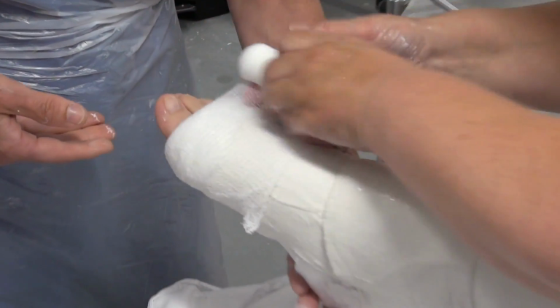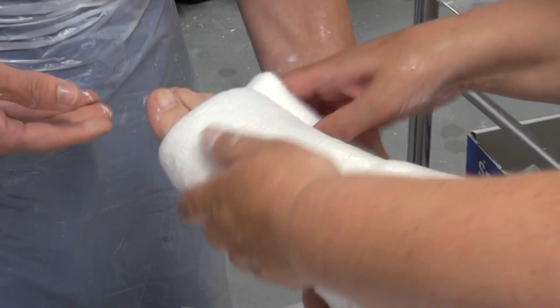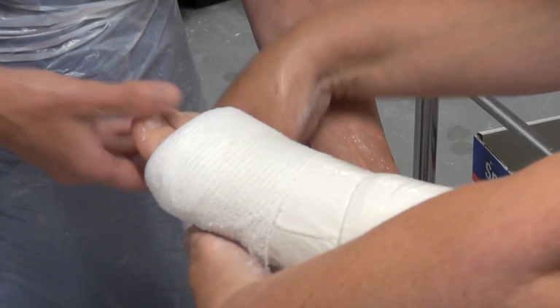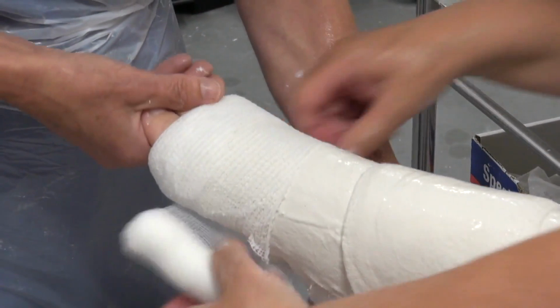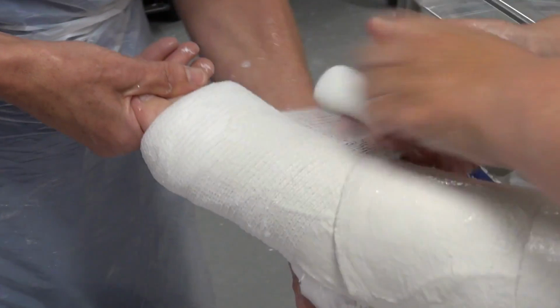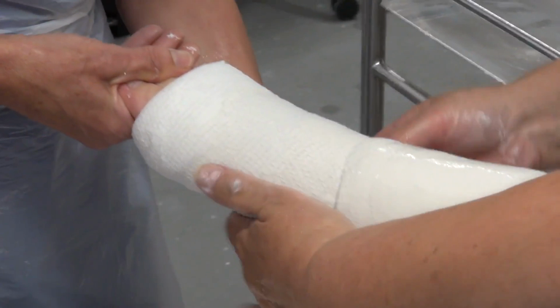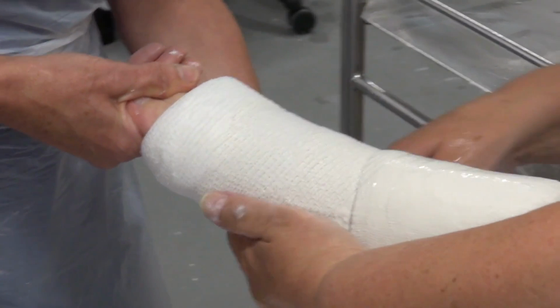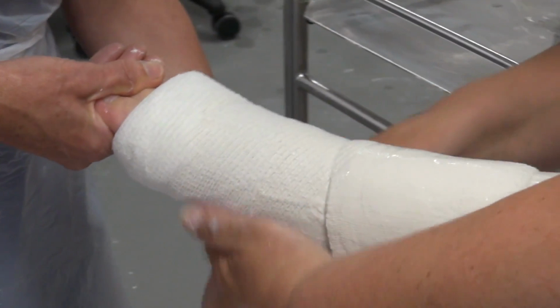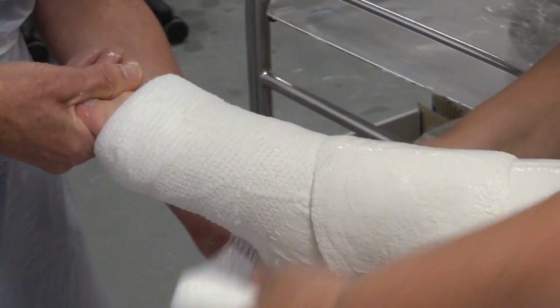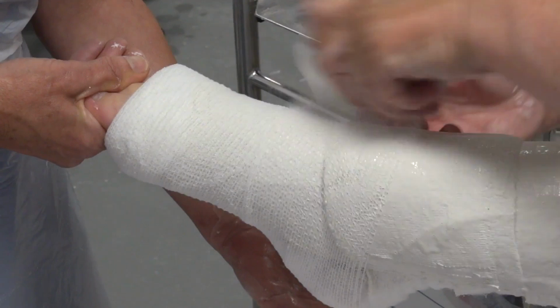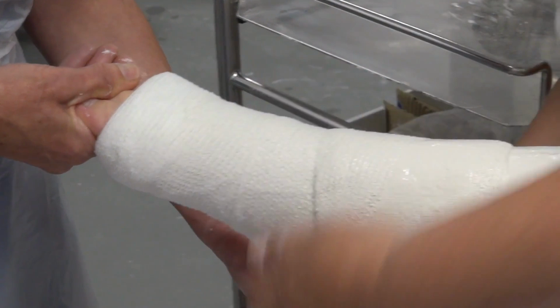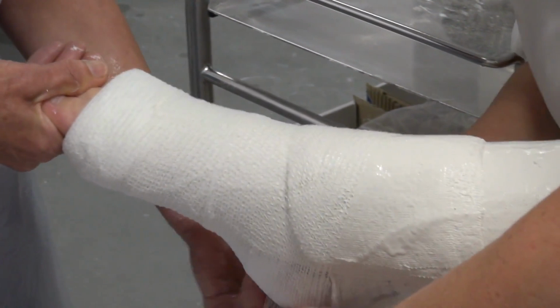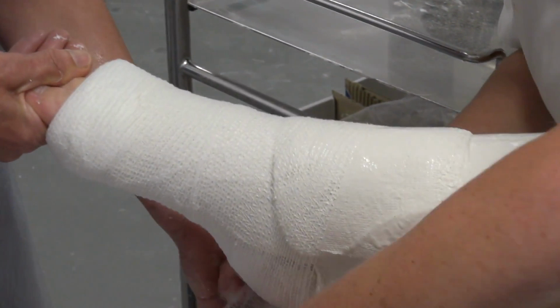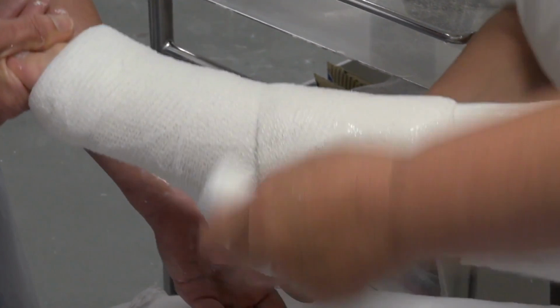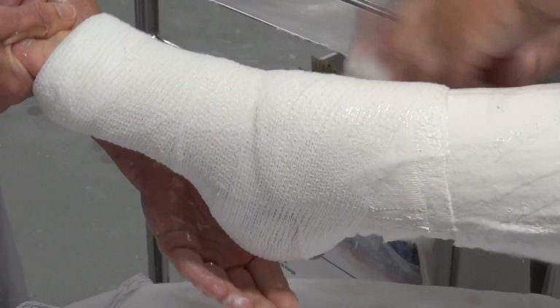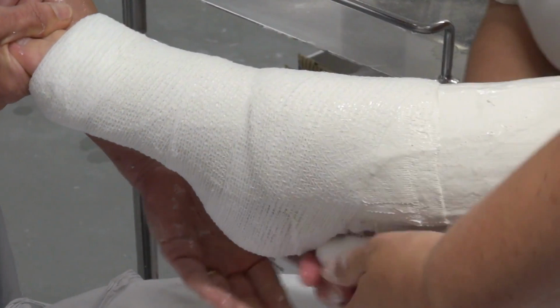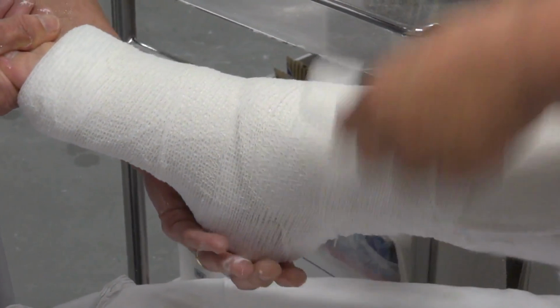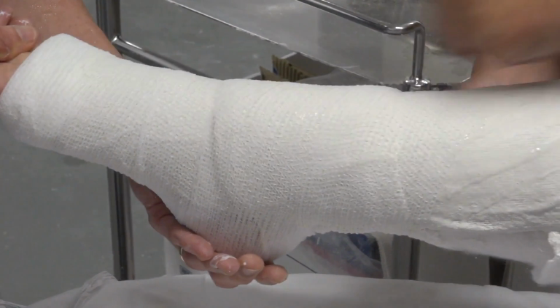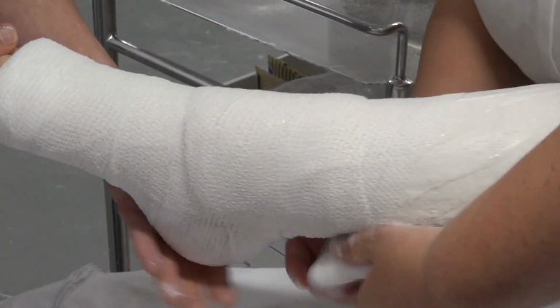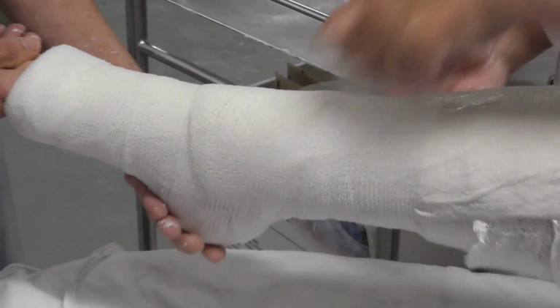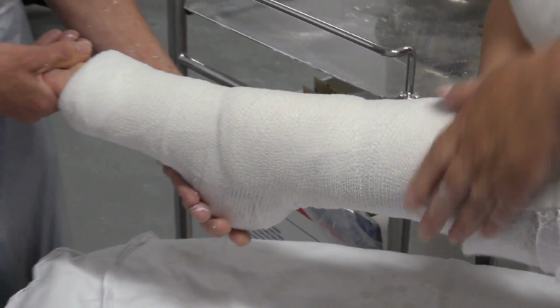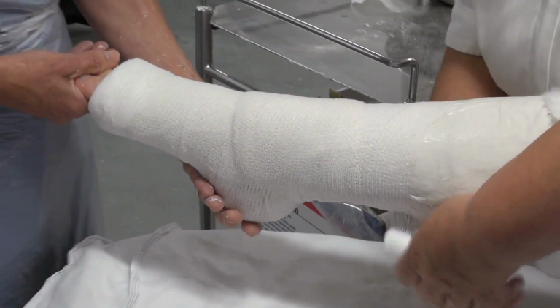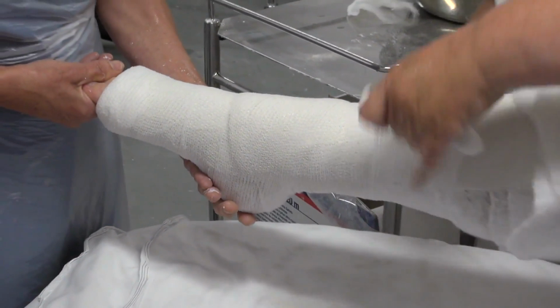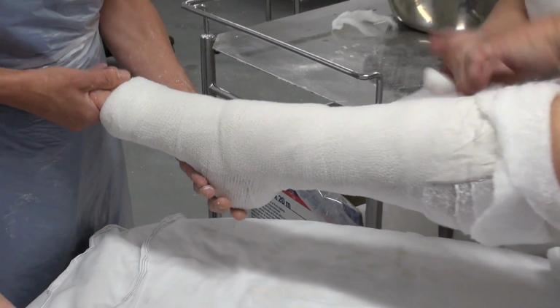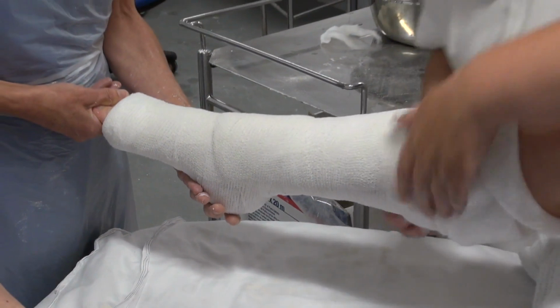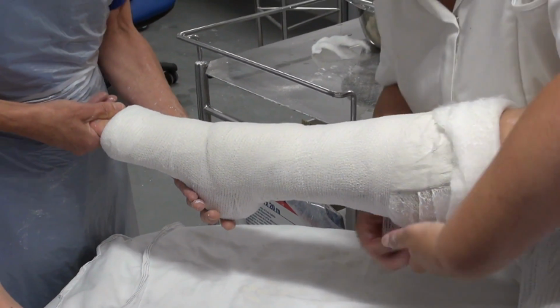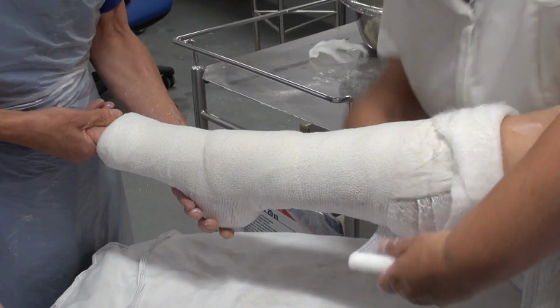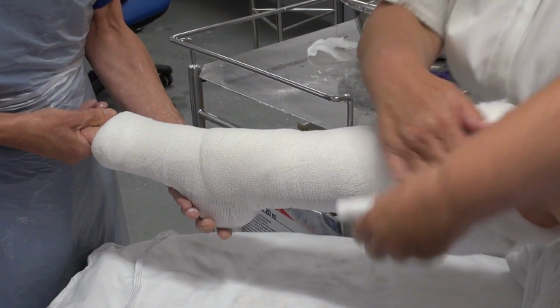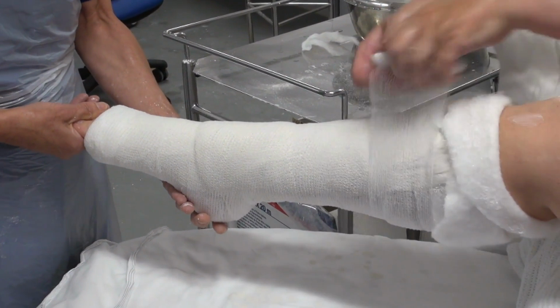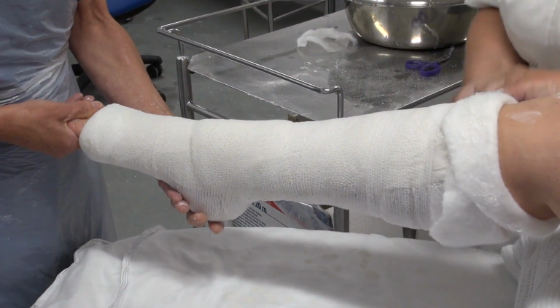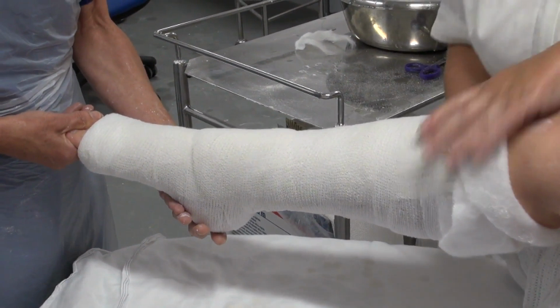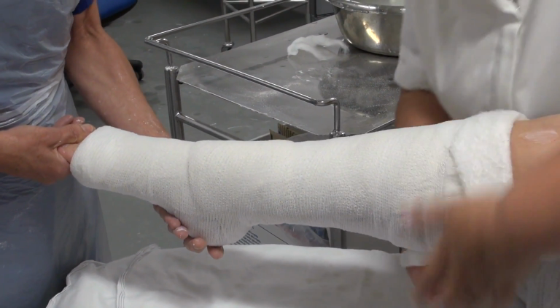And now for bandaging it all on, and this is with a pre-shrunk cotton bandage. While this cast is hardening, I need to keep it supported with the foot in plantar flexion.